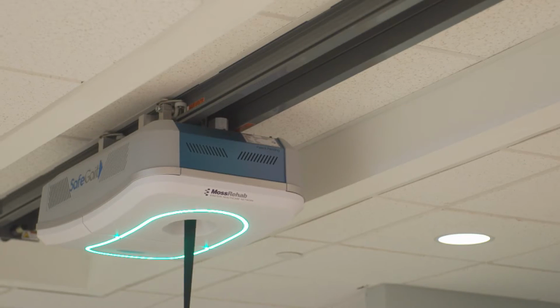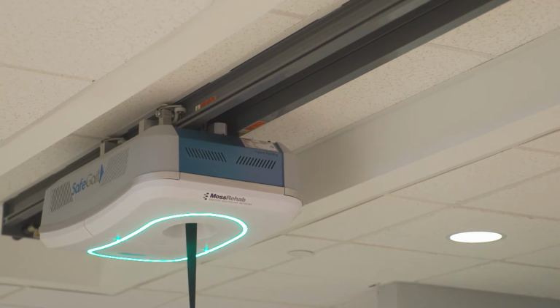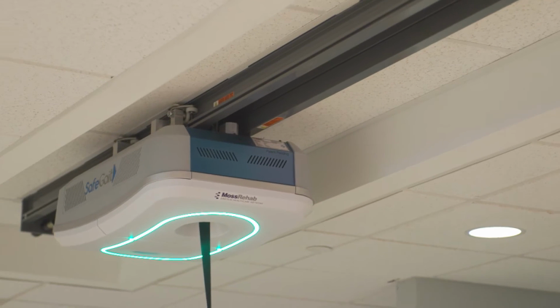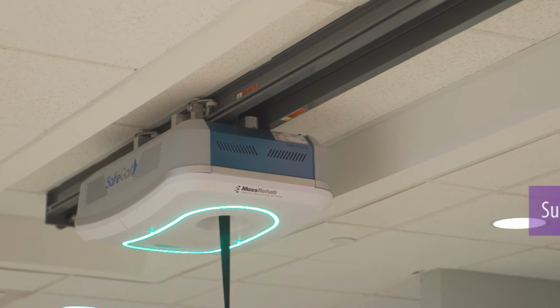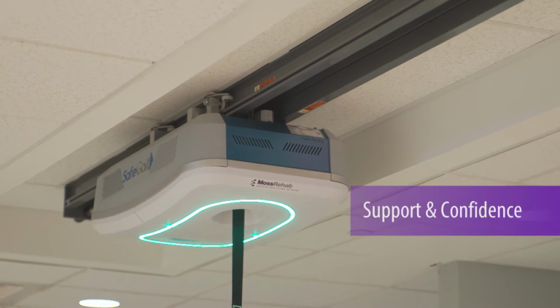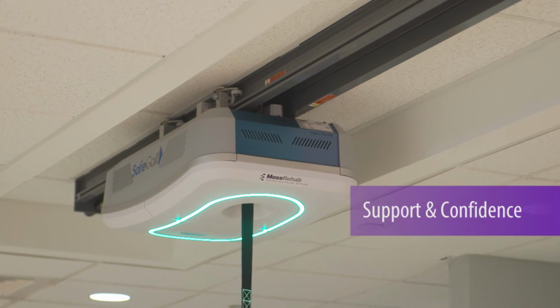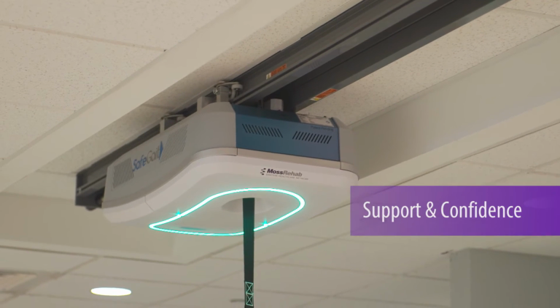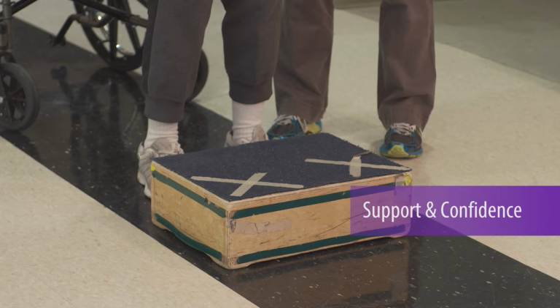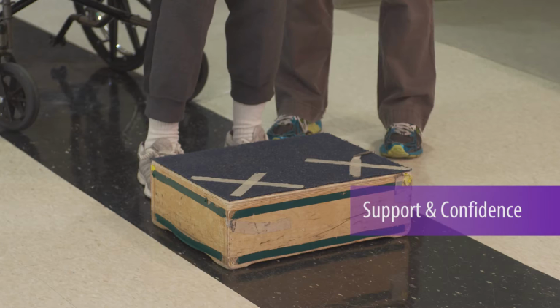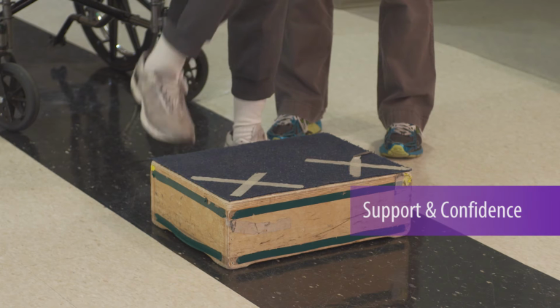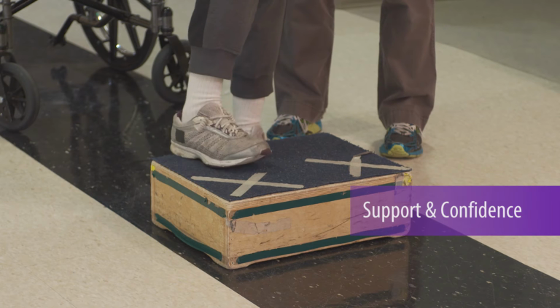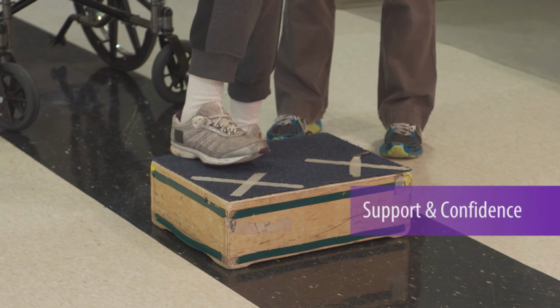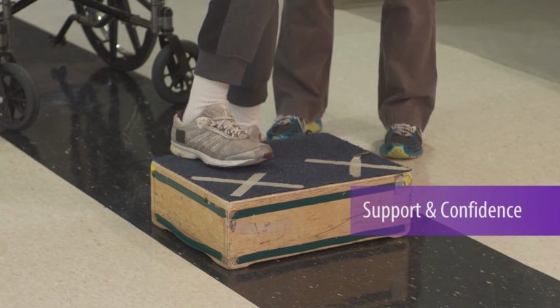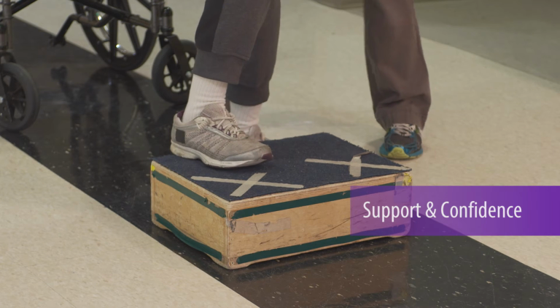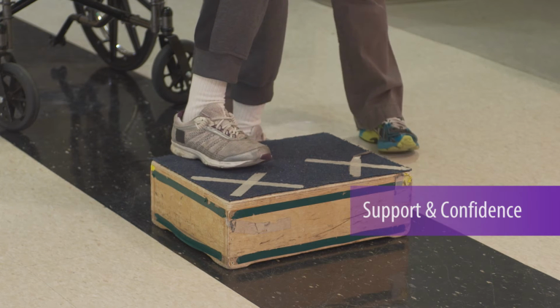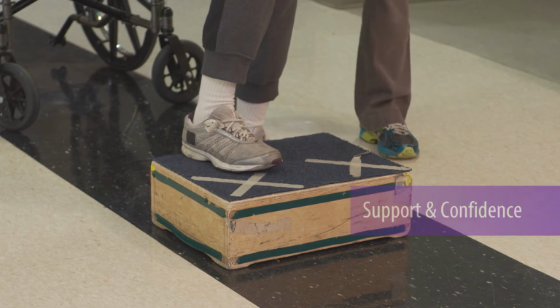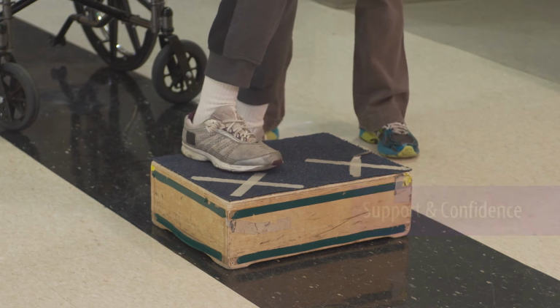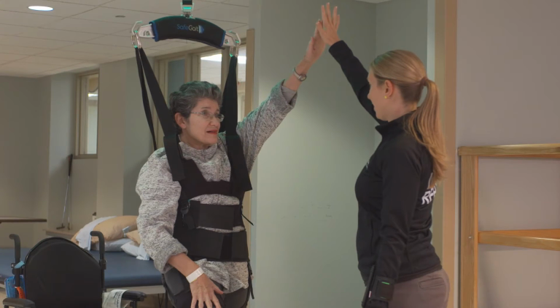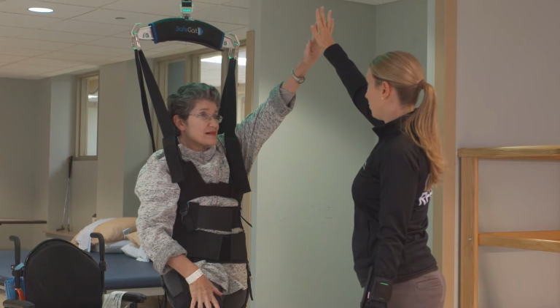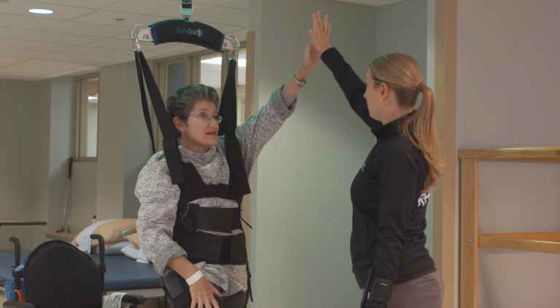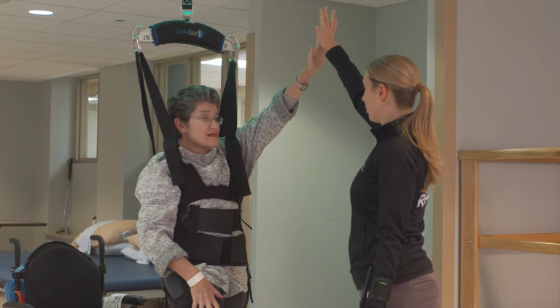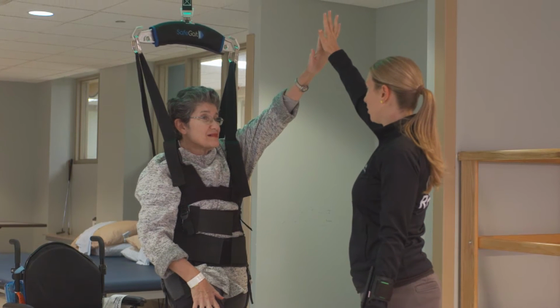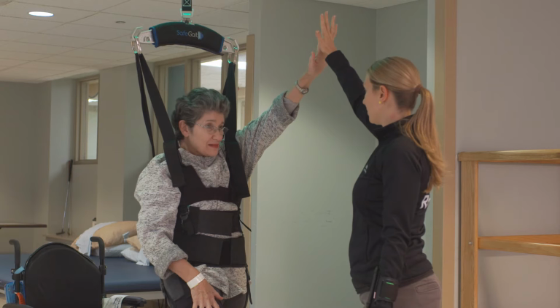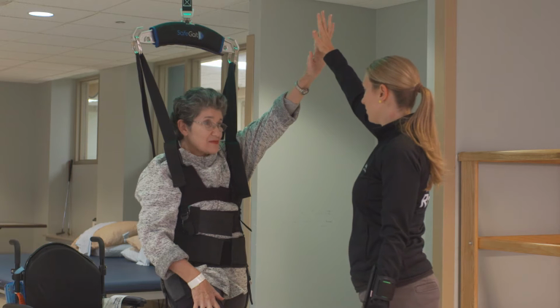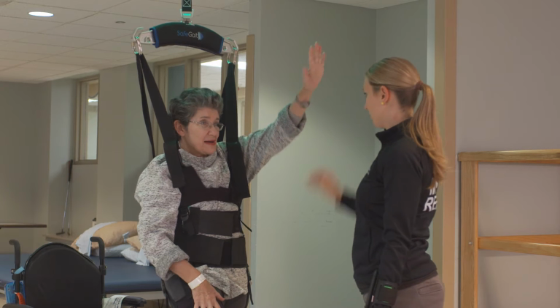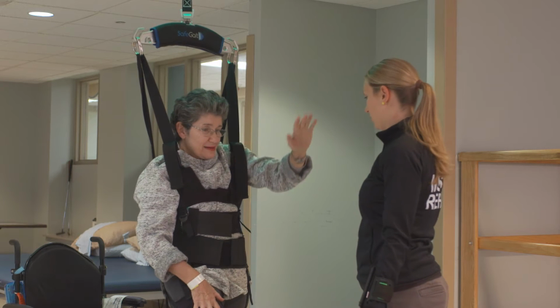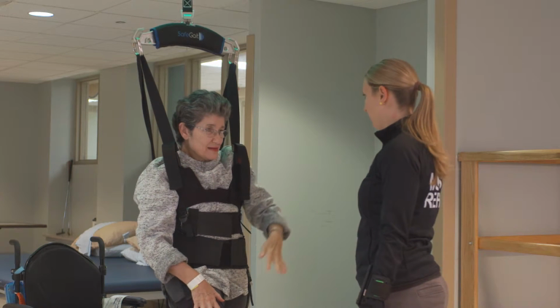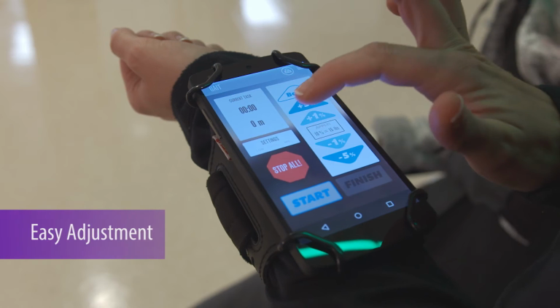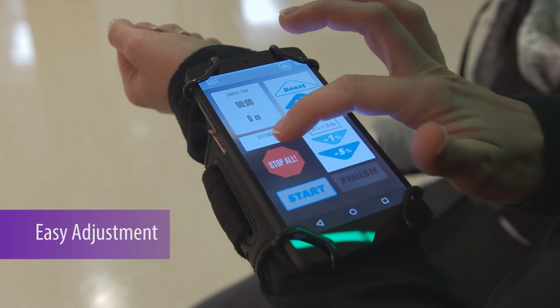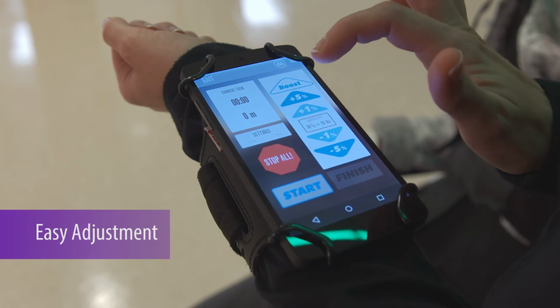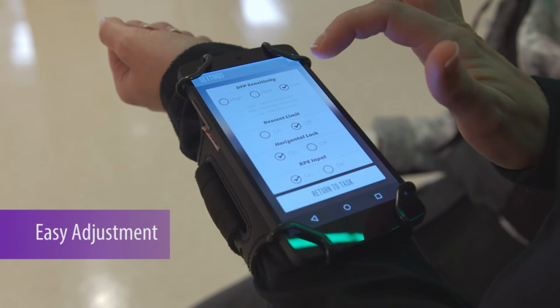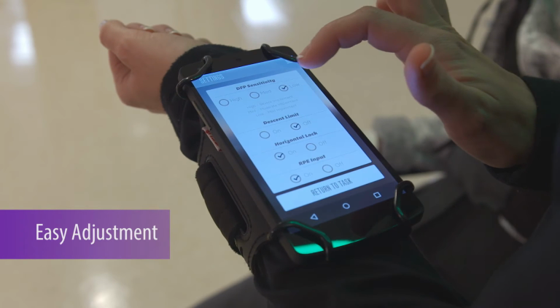The SafeGate gives patients the support they need while building their confidence. The versatile SafeGate system allows Moss Rehab therapists to adjust treatment programs to adapt and challenge patients' needs.